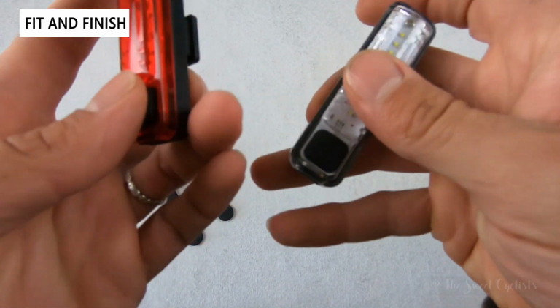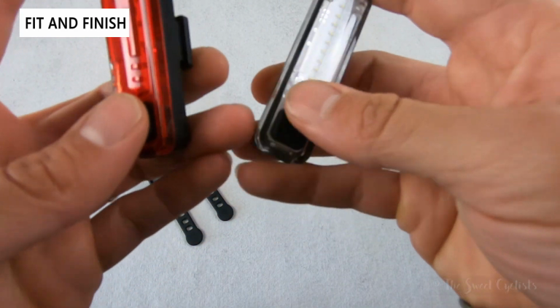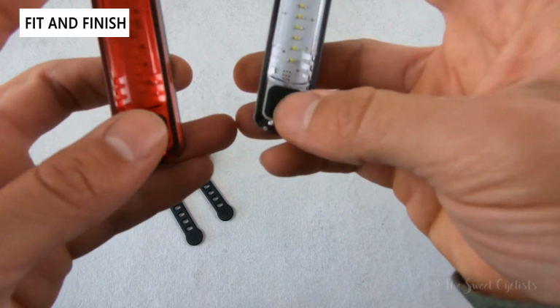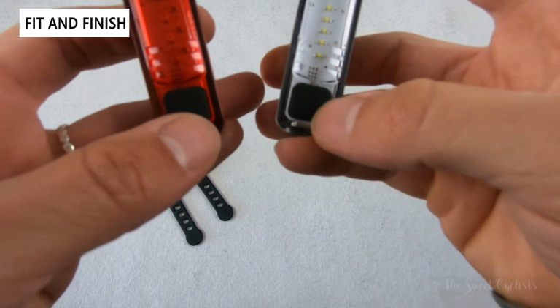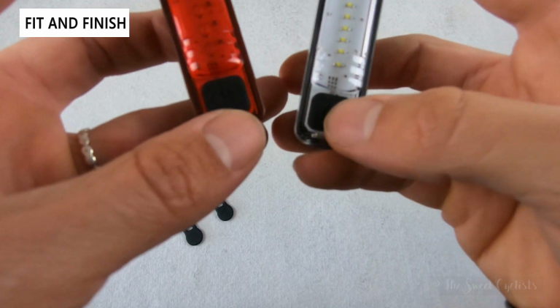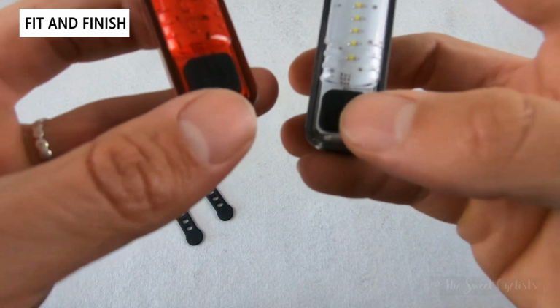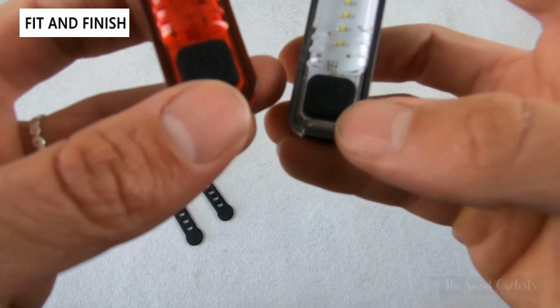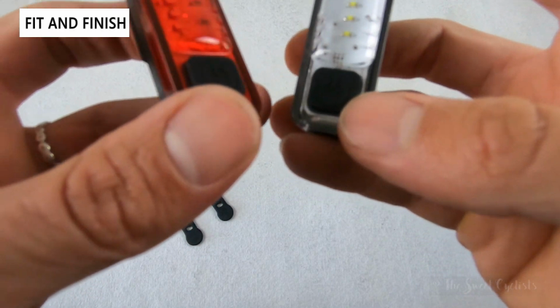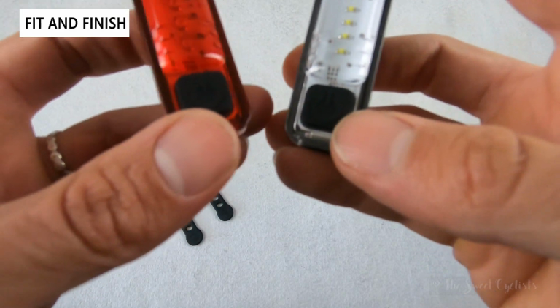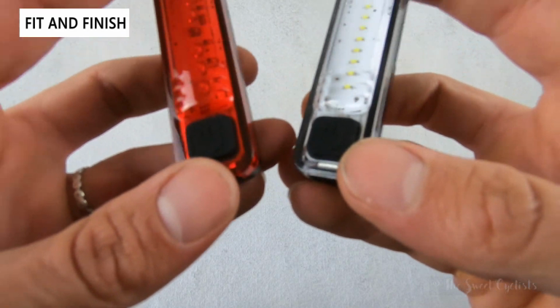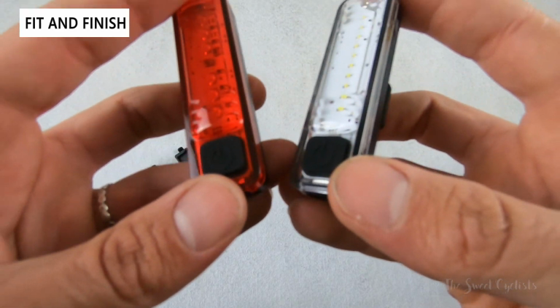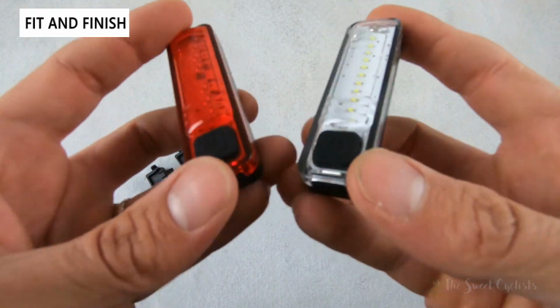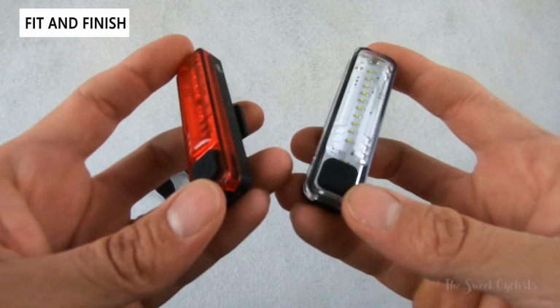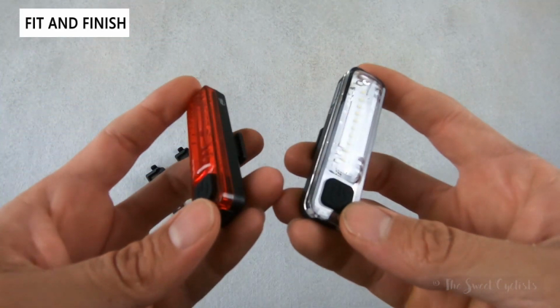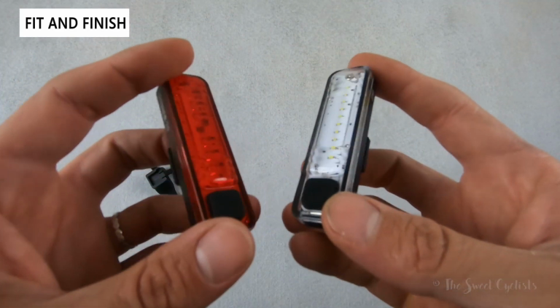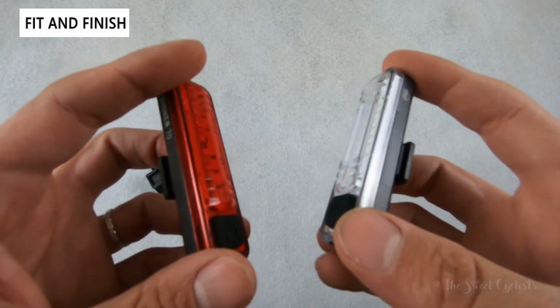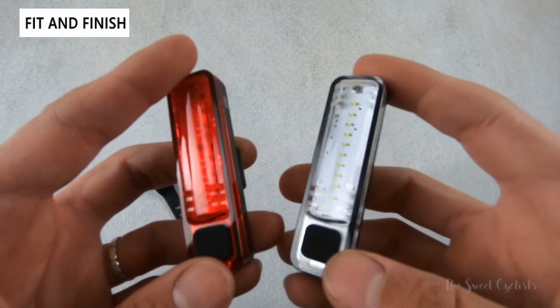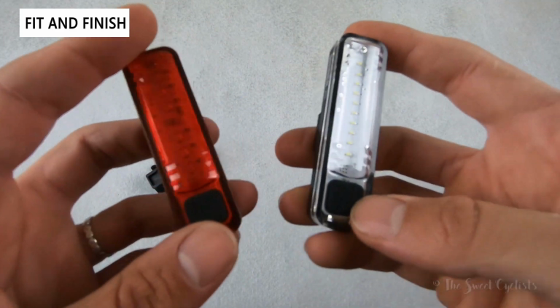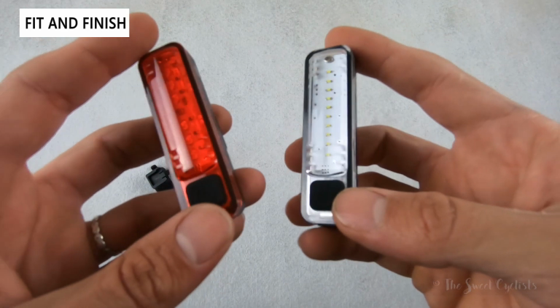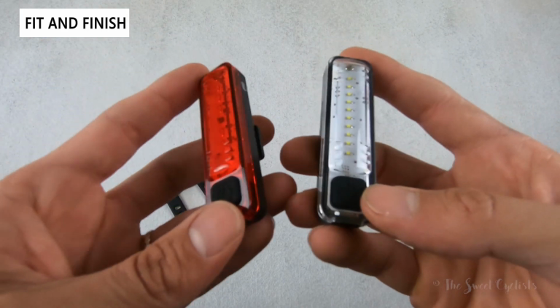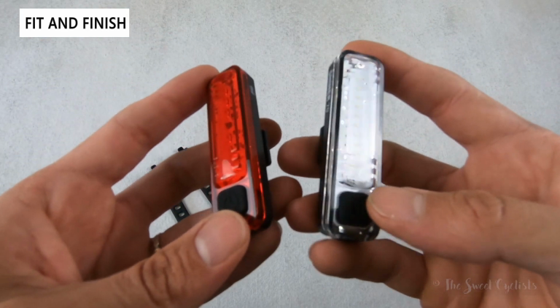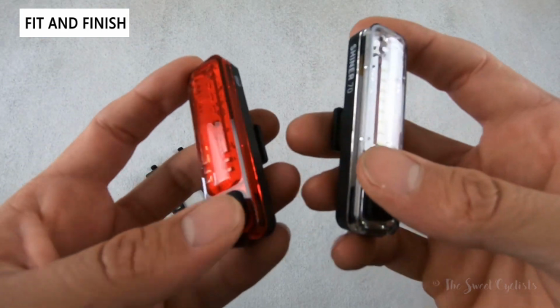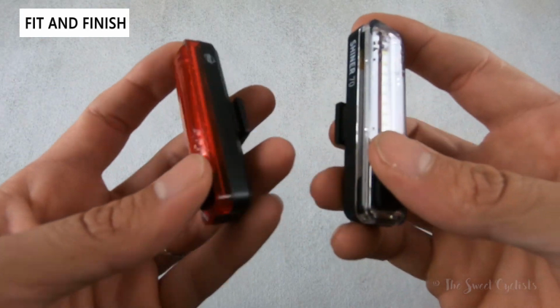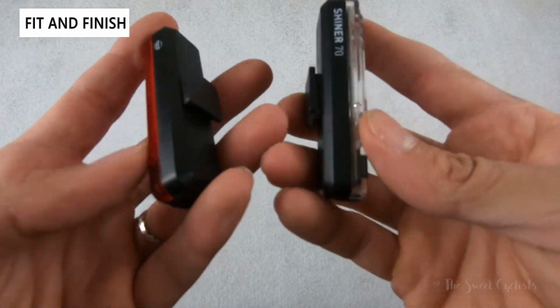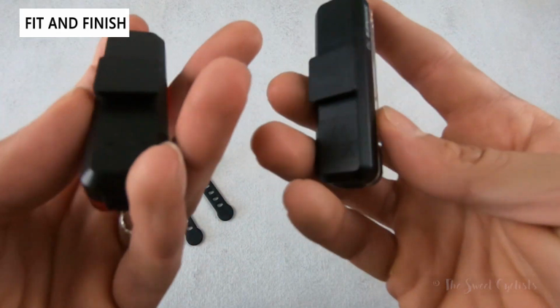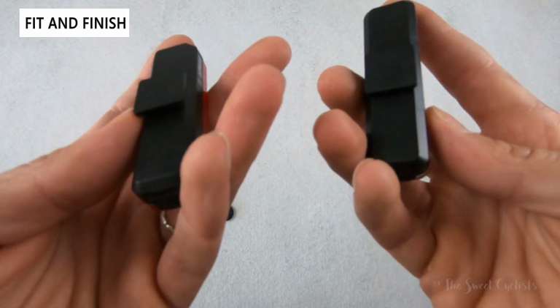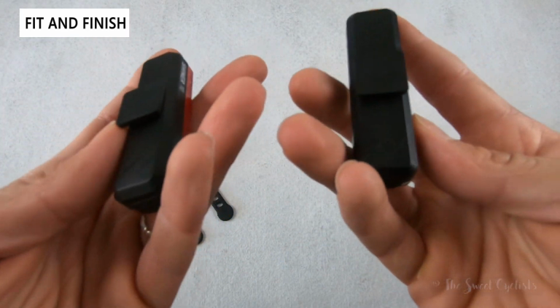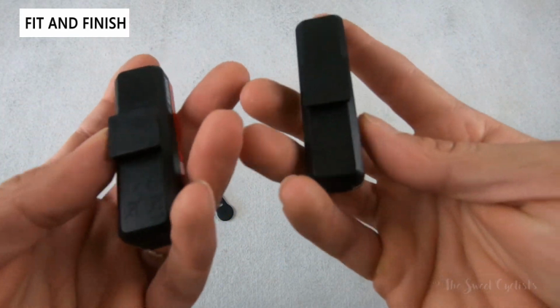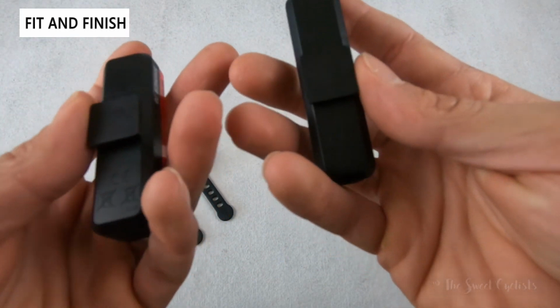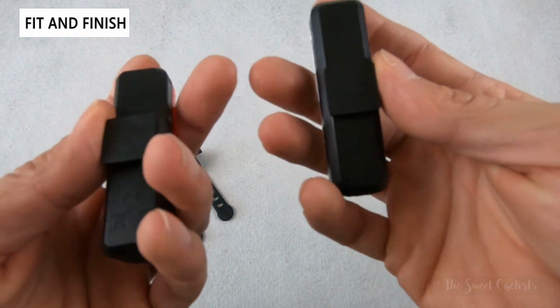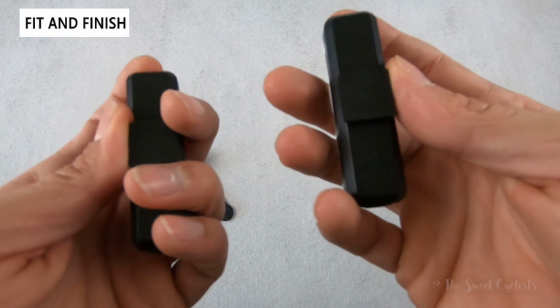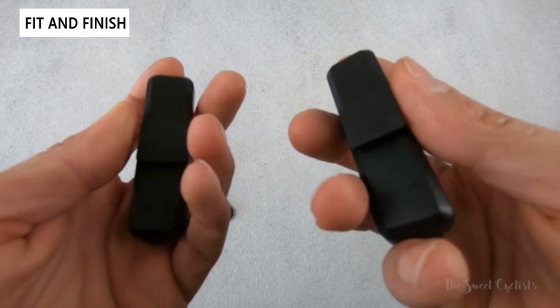There's one power button on the bottom. There is a low battery indicator on these, but it will only illuminate when it's very low — there's otherwise no real indication of the current battery state.